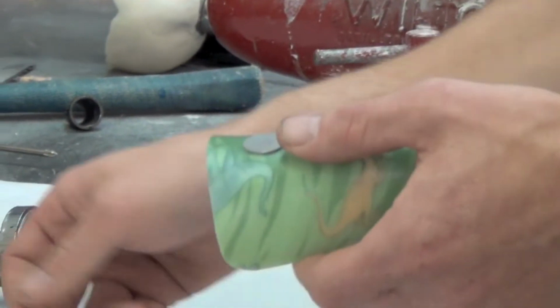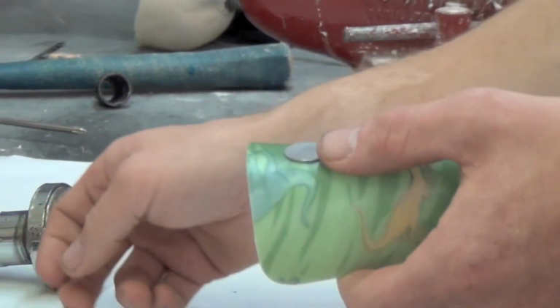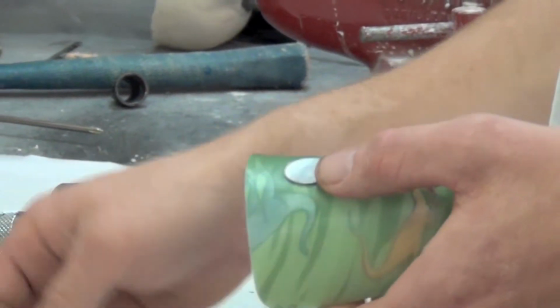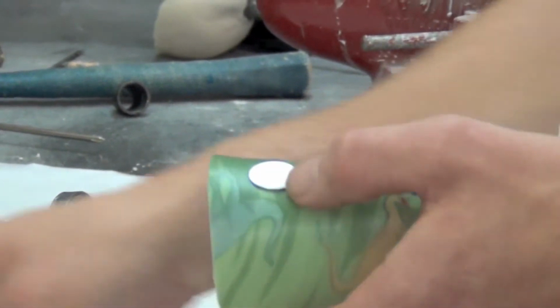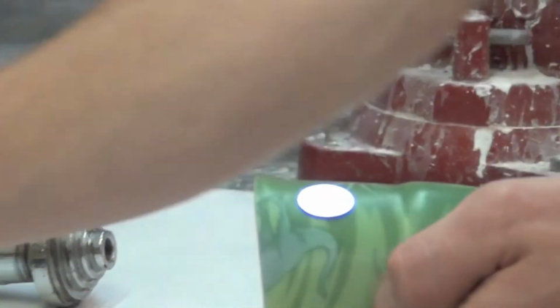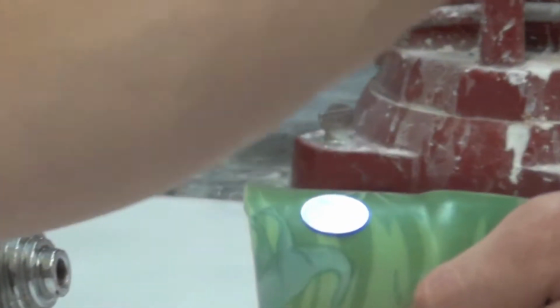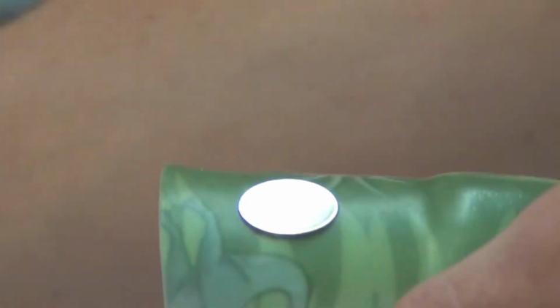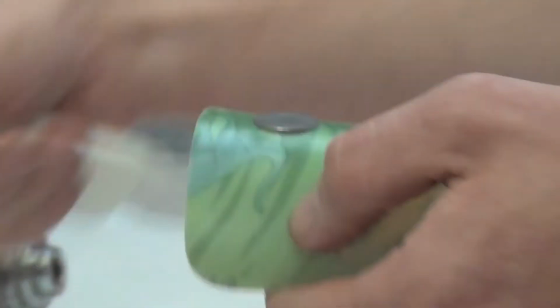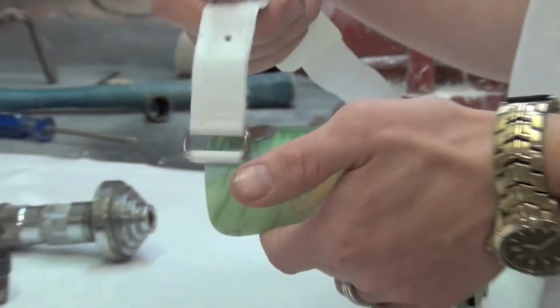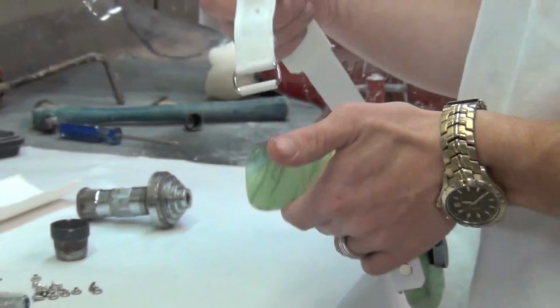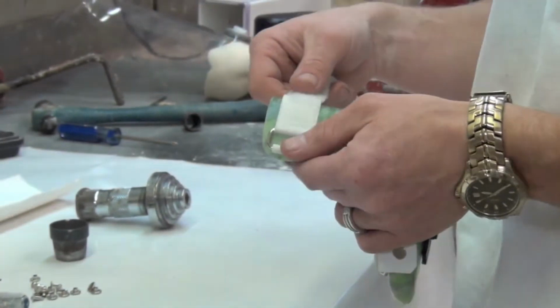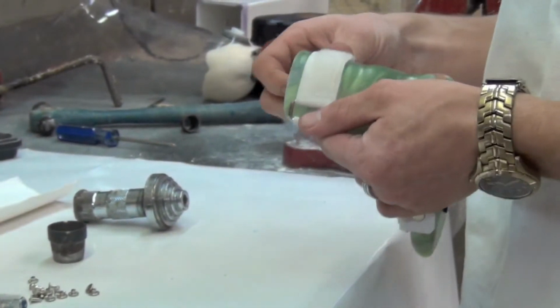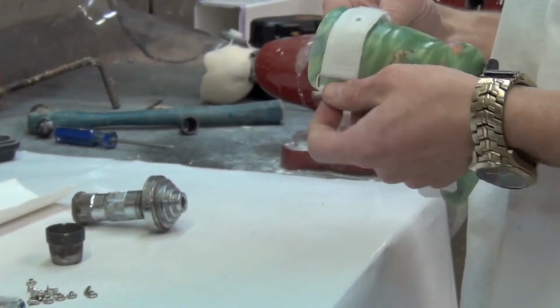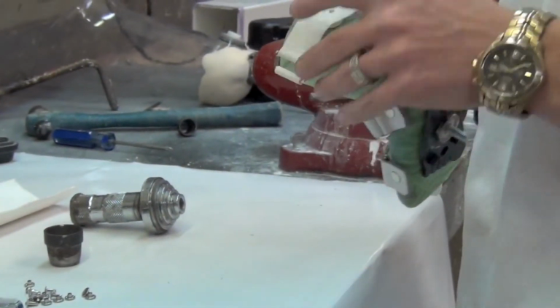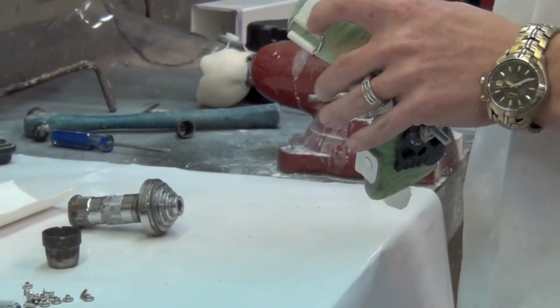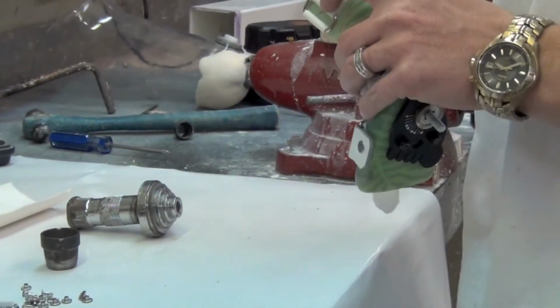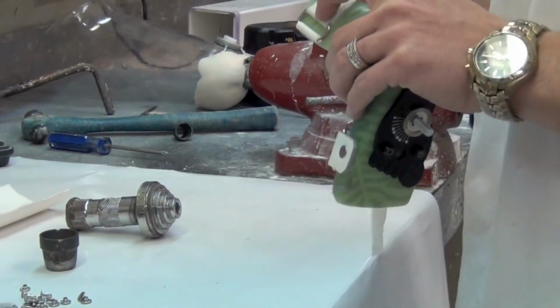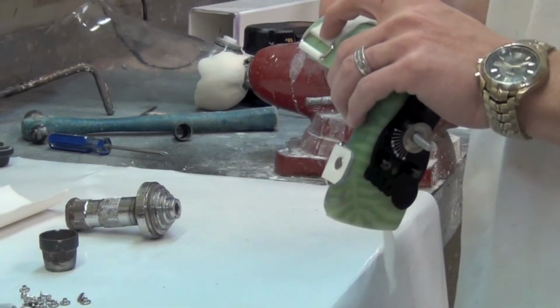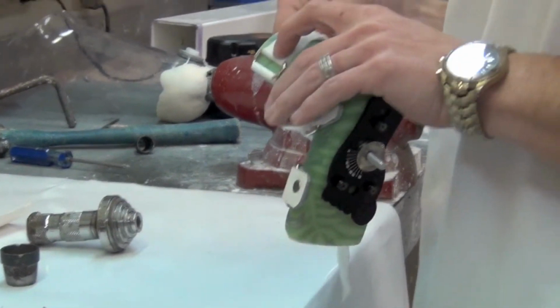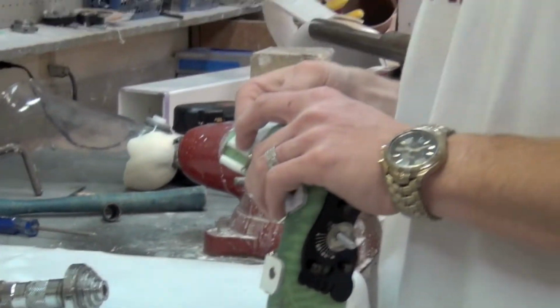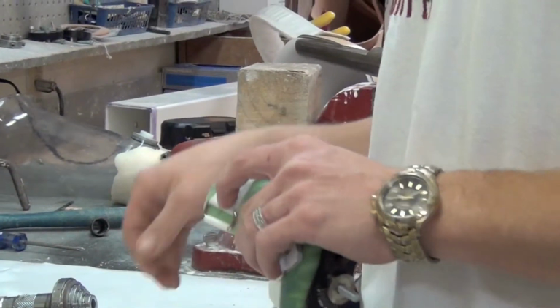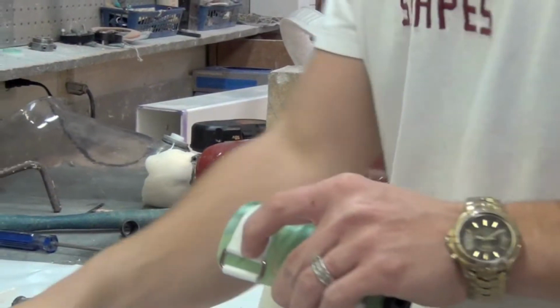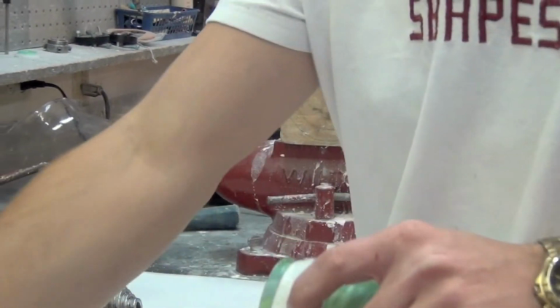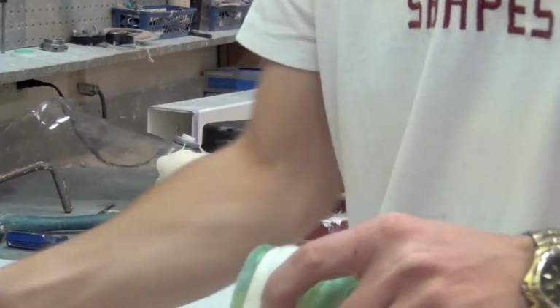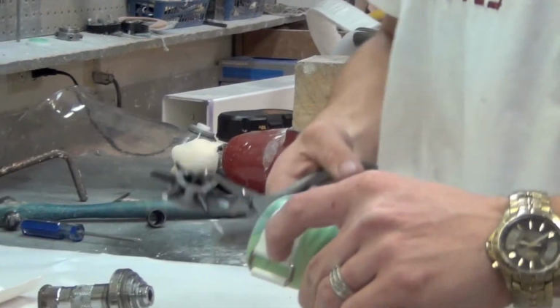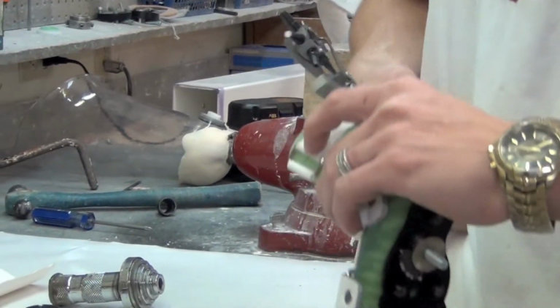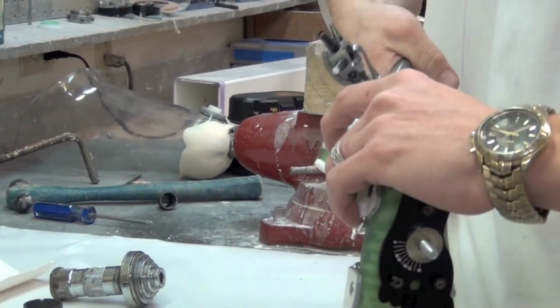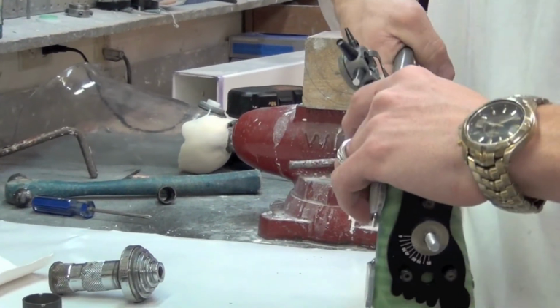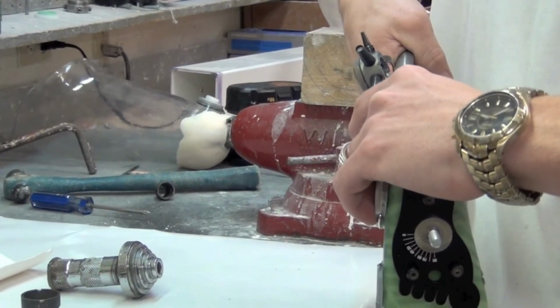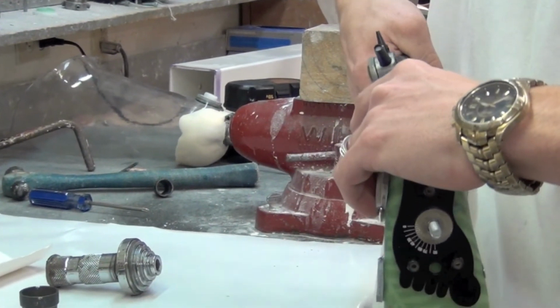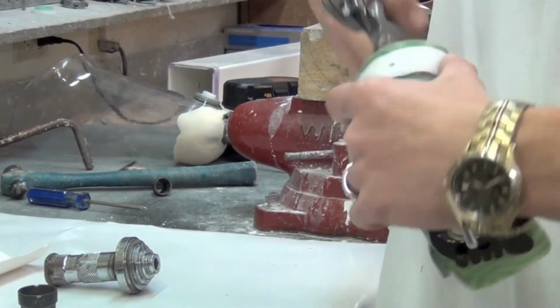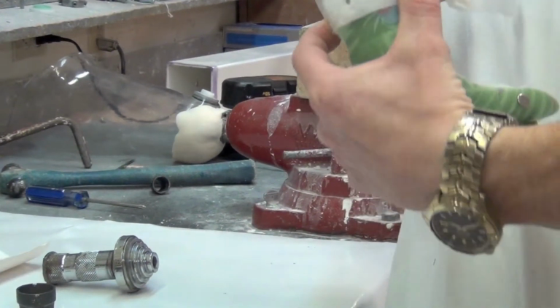Now we're getting ready to install our velcro strap, and we're going to be riveting the velcro strap — one rivet on each side of it to hold the i-button in. So in order to get it out, you will have to remove the velcro strap.